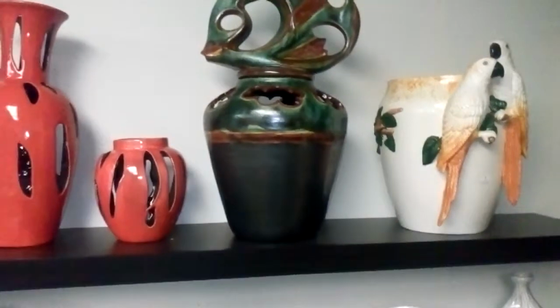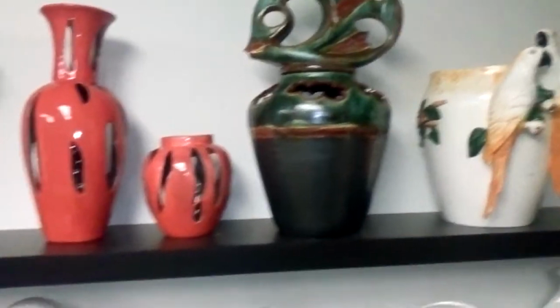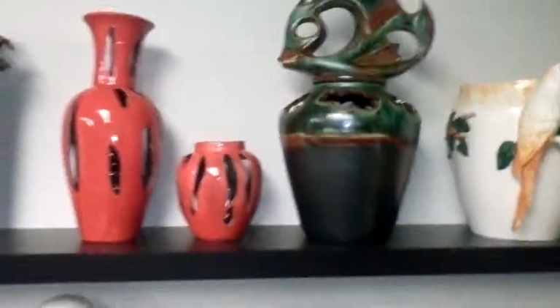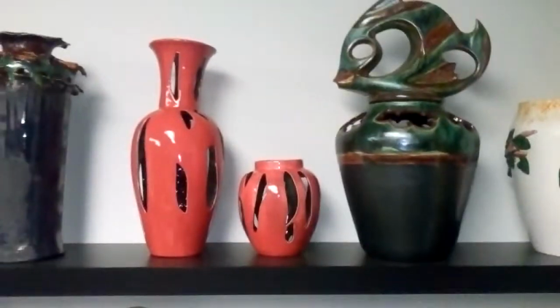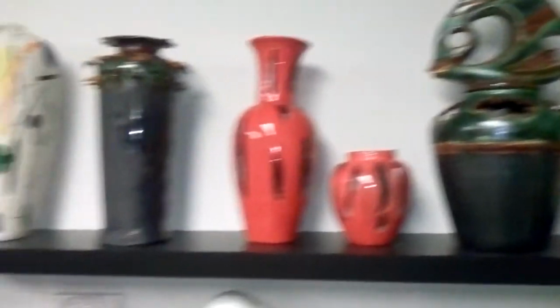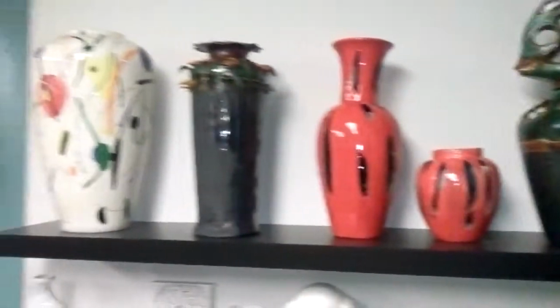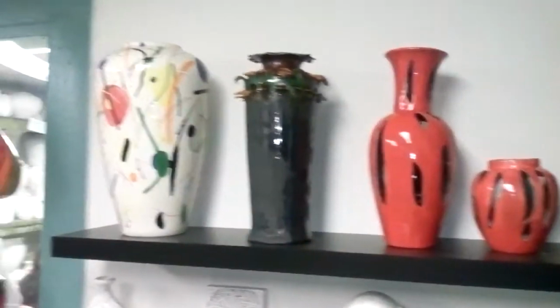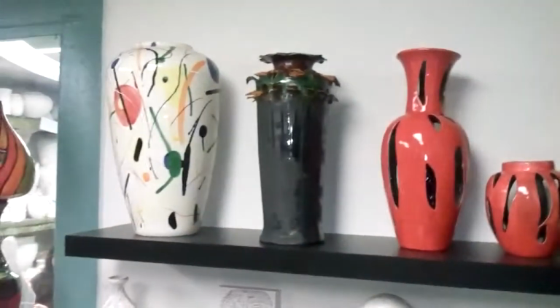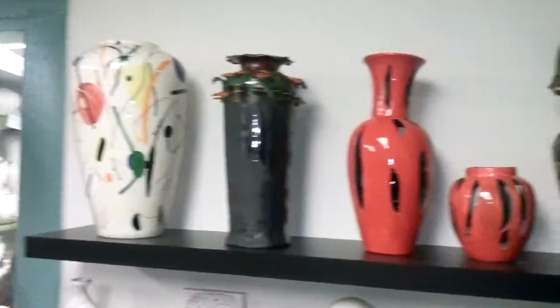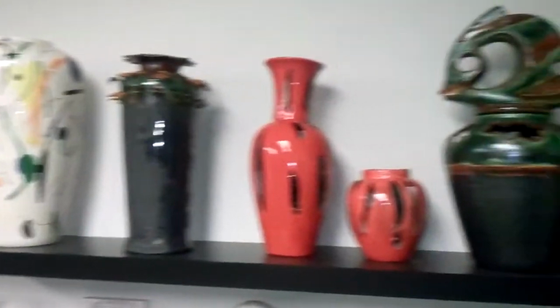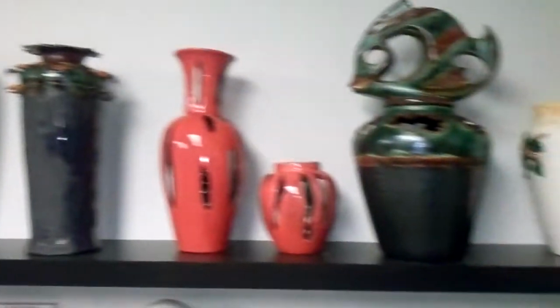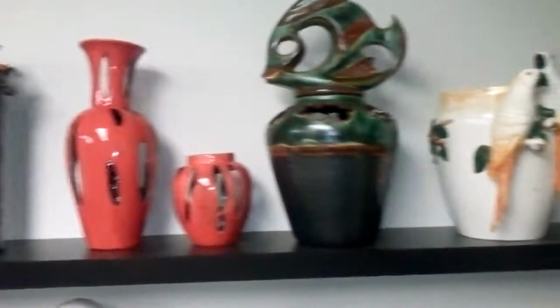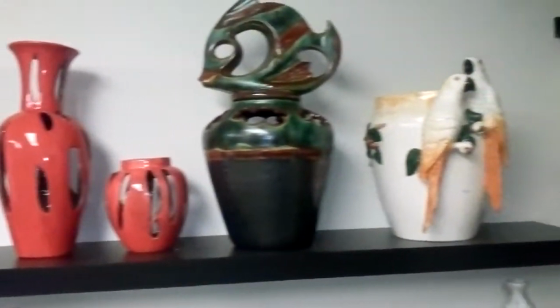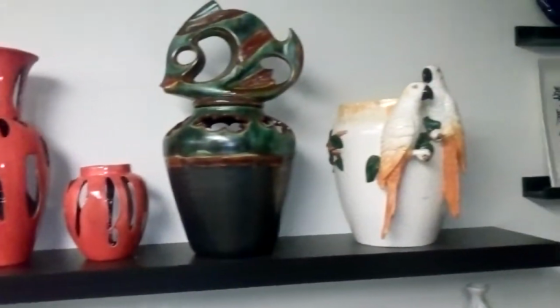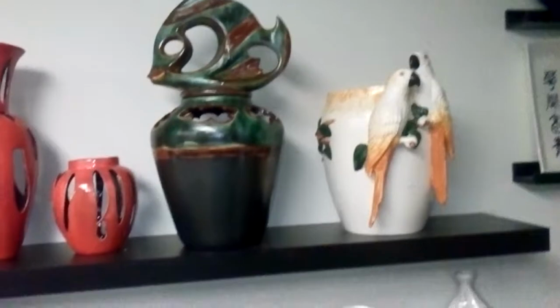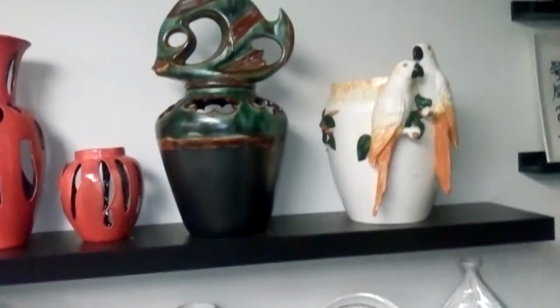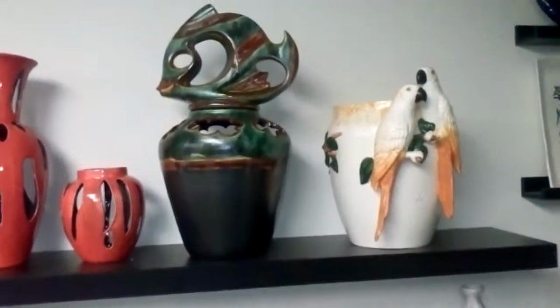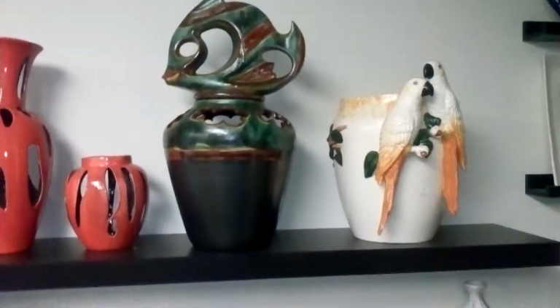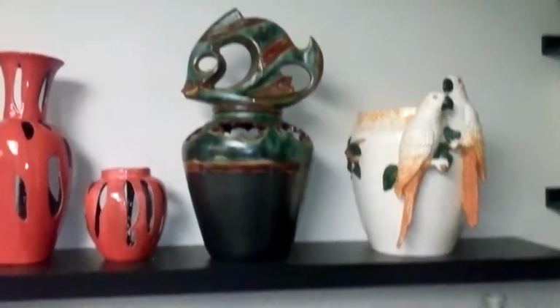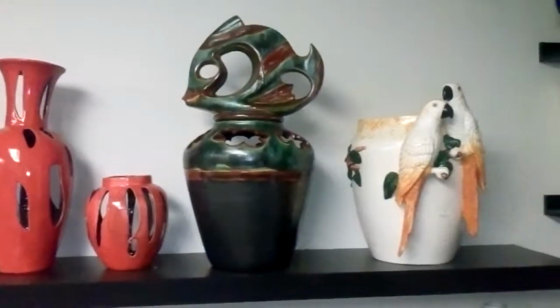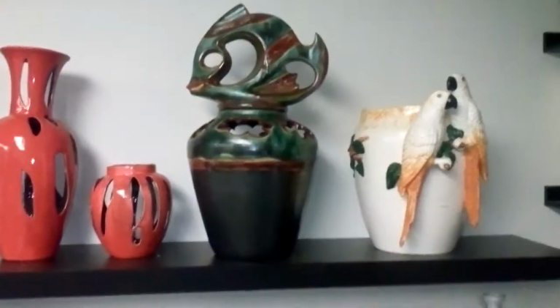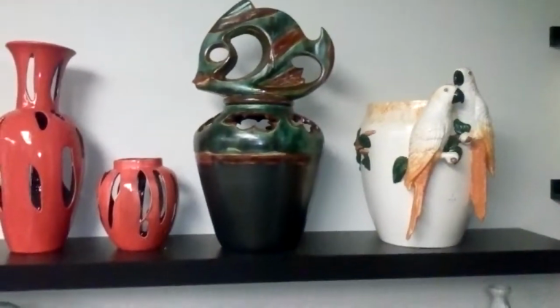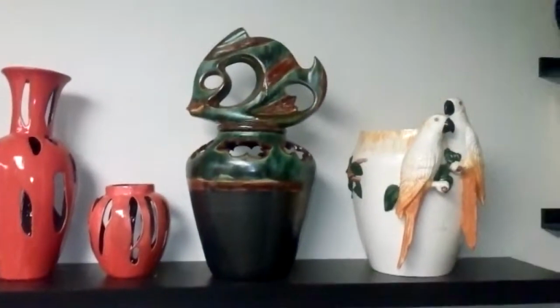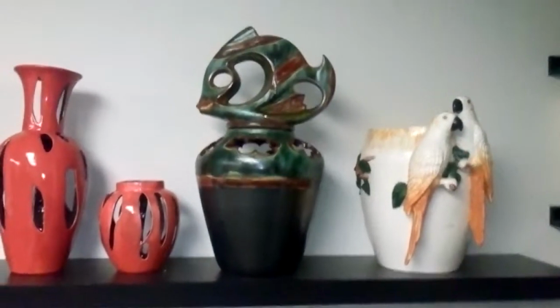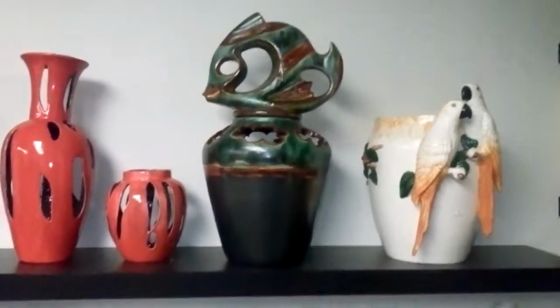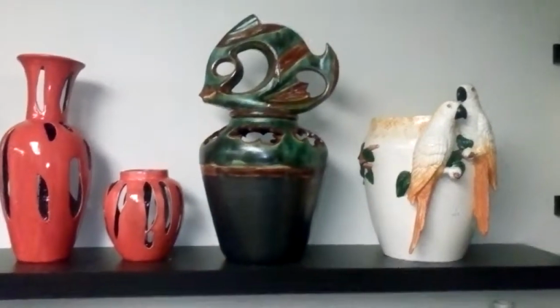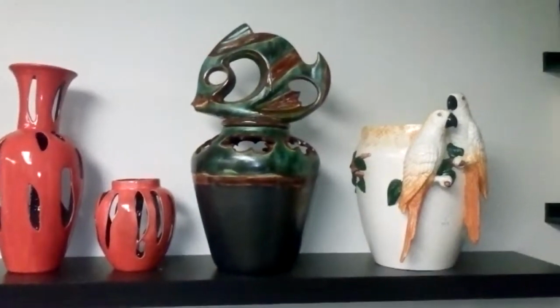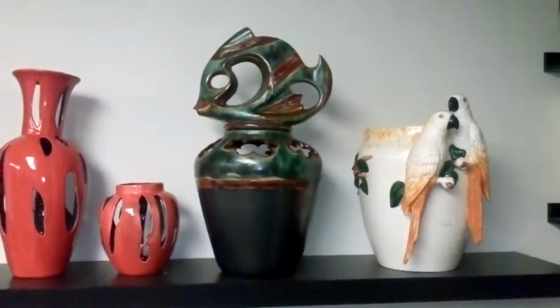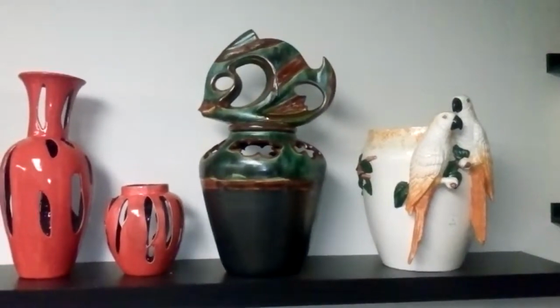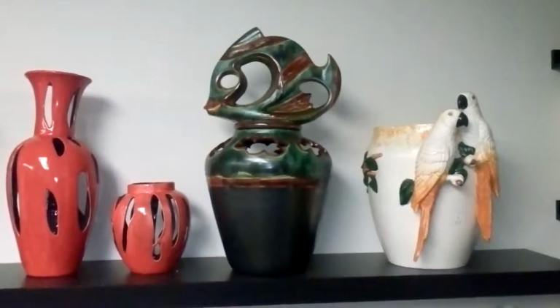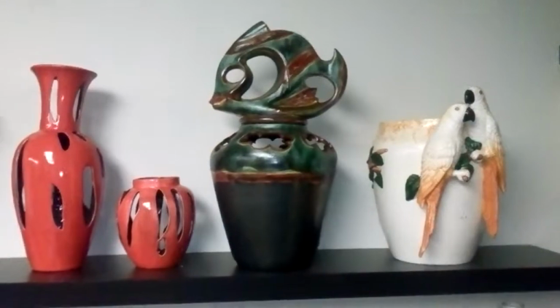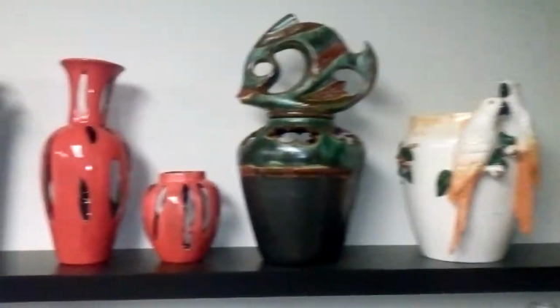So if you like vases, come on down to You Paint Pottery. That's 6121 Orange Drive, Davey, Florida.